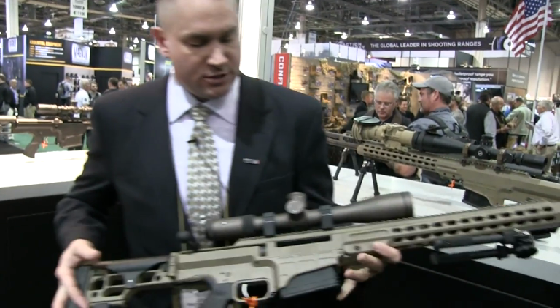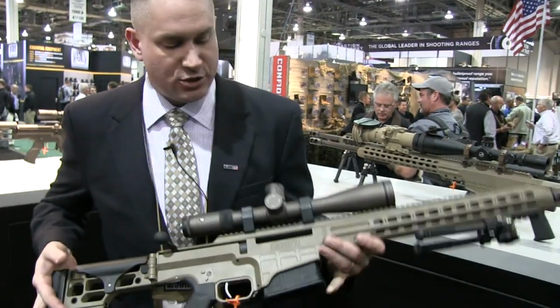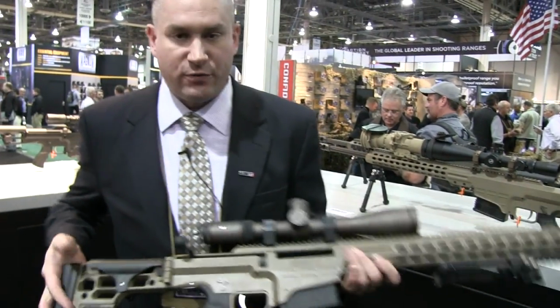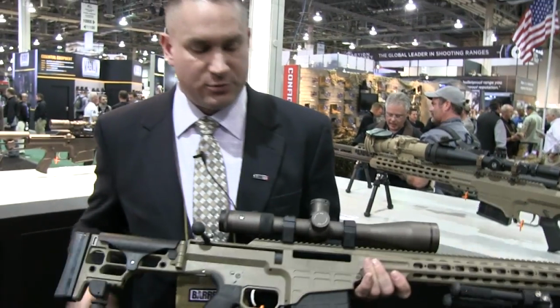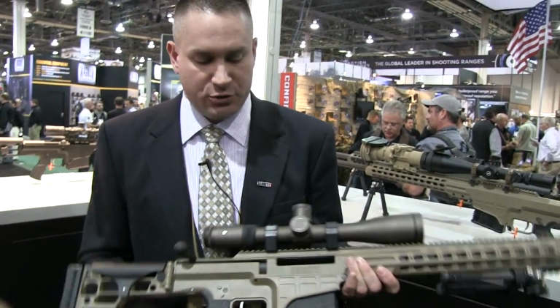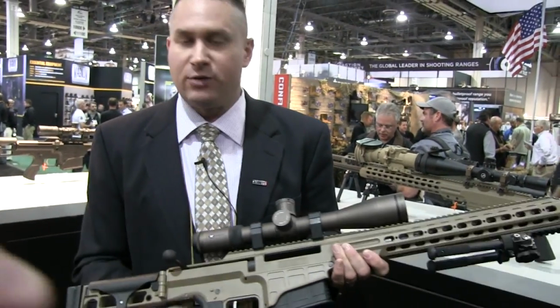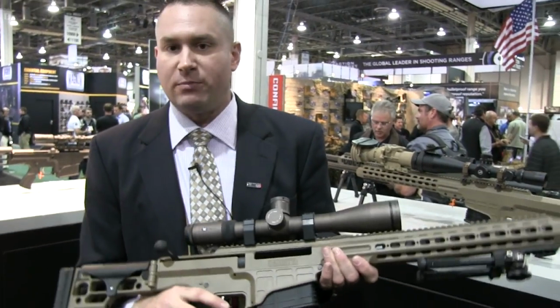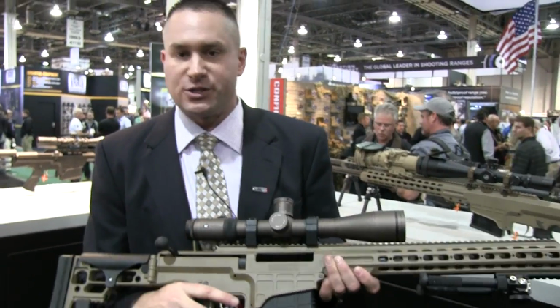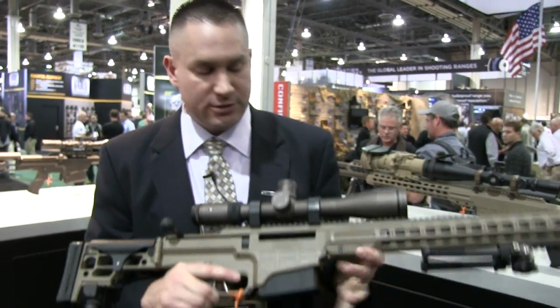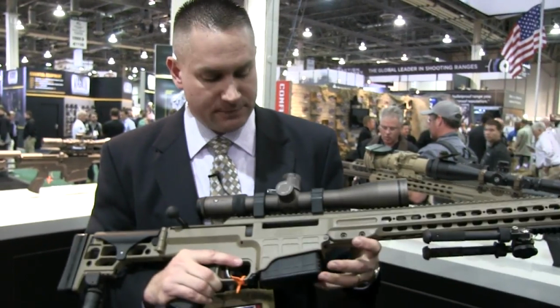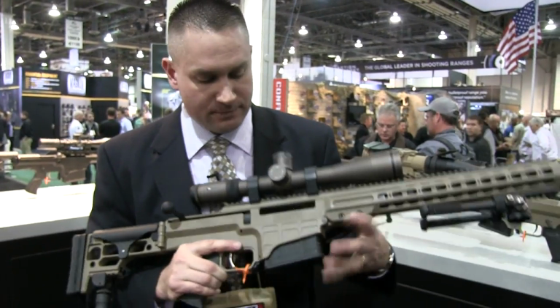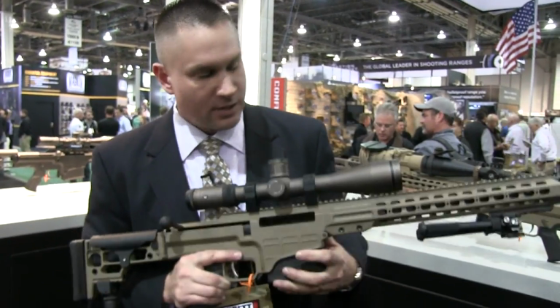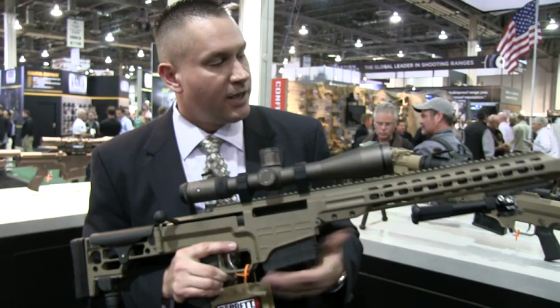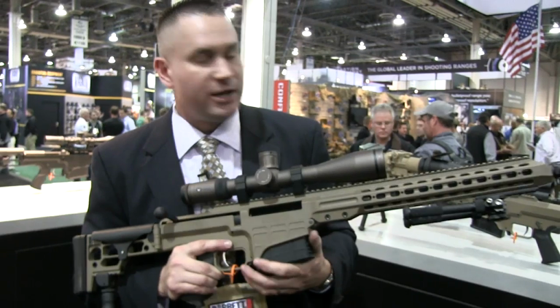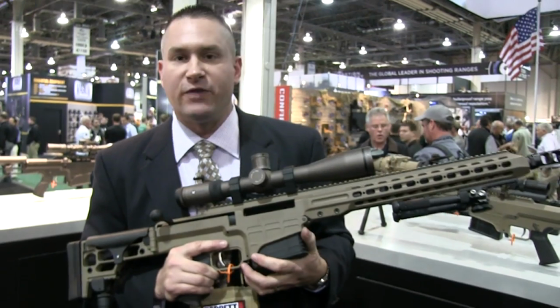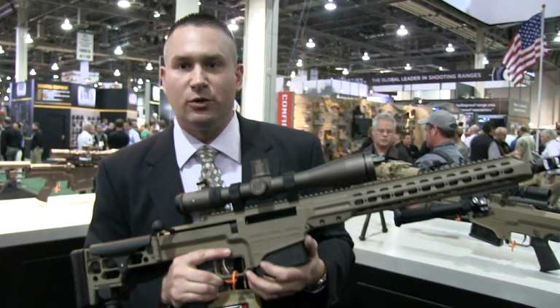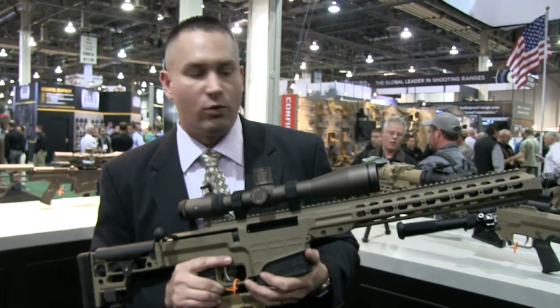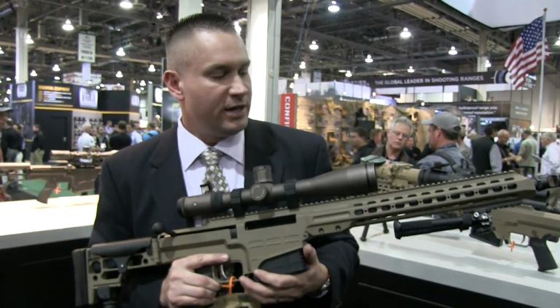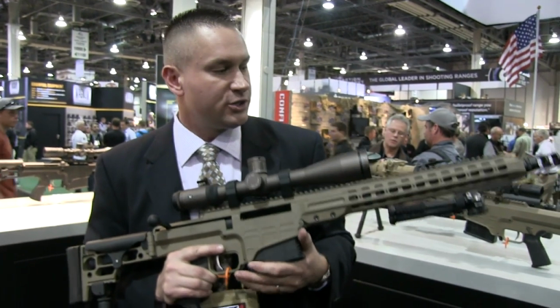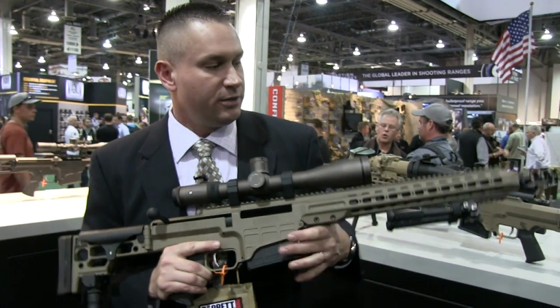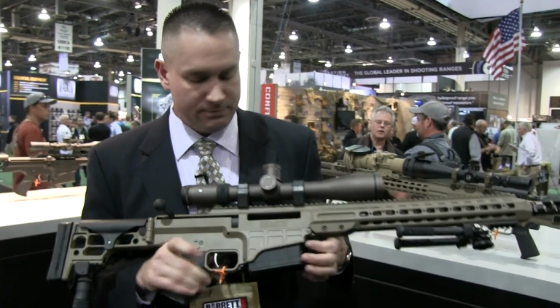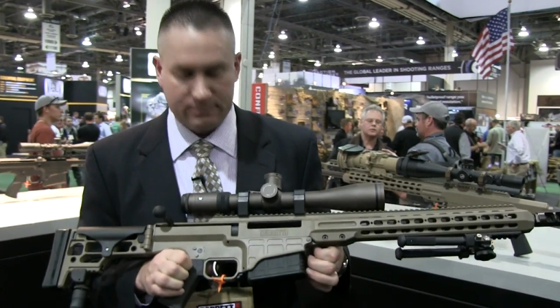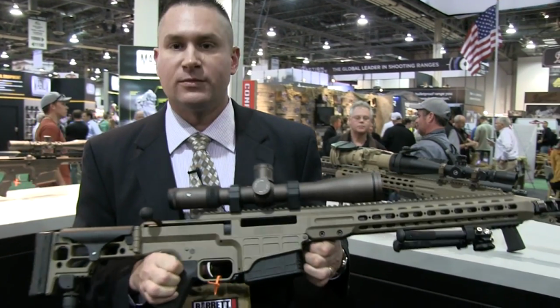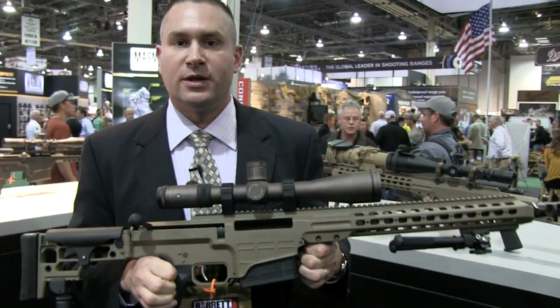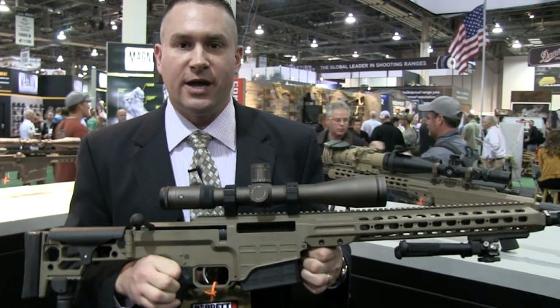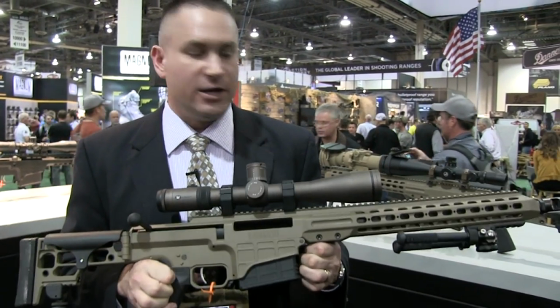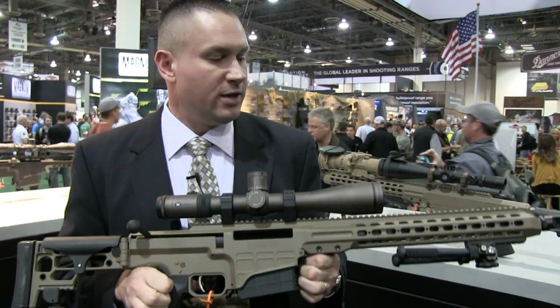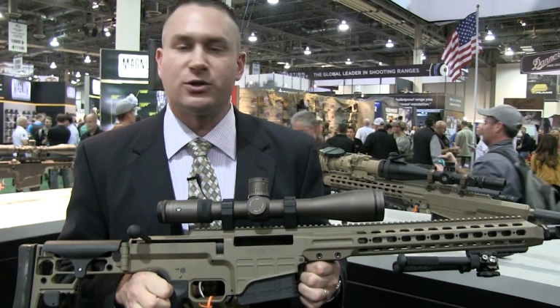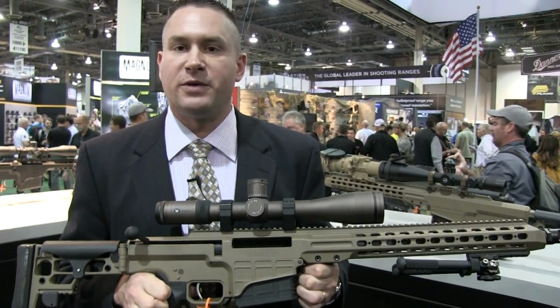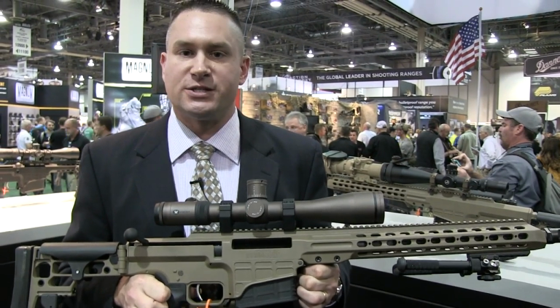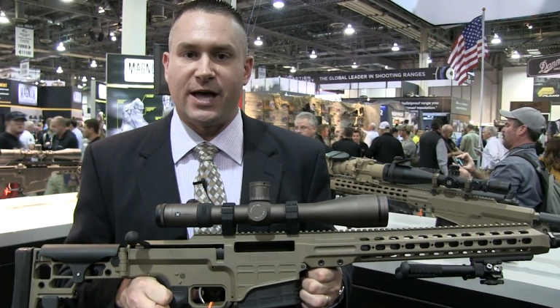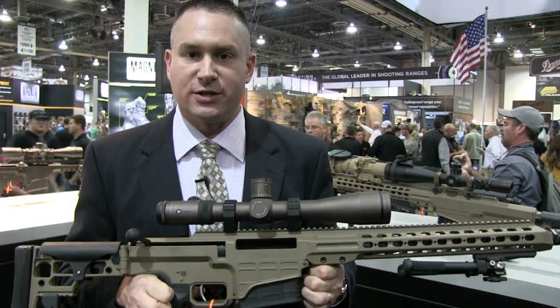Each rifle comes with two 10 round magazines and is available for immediate ship. The MSRP is $6,000.